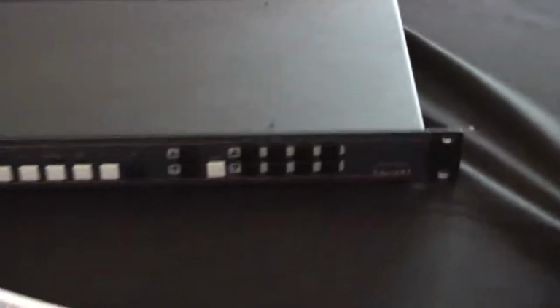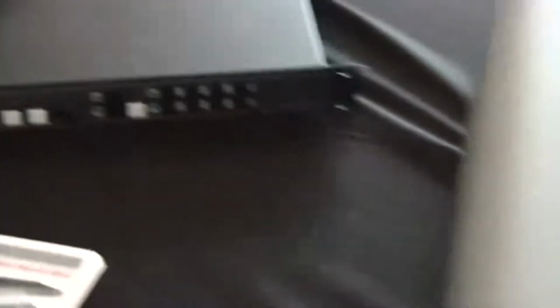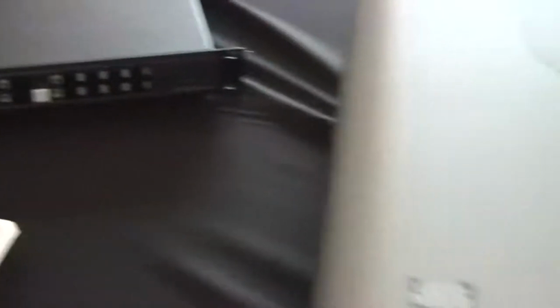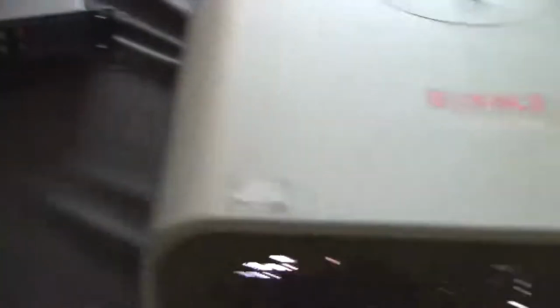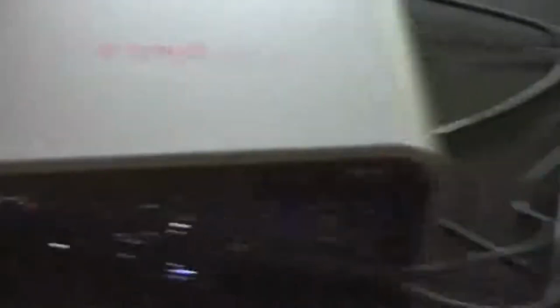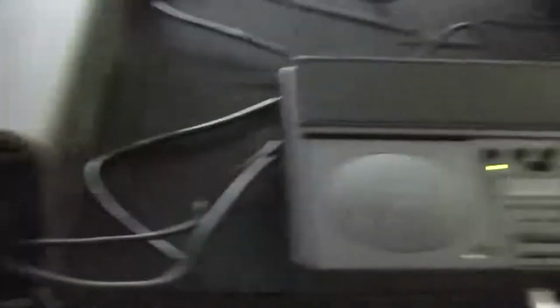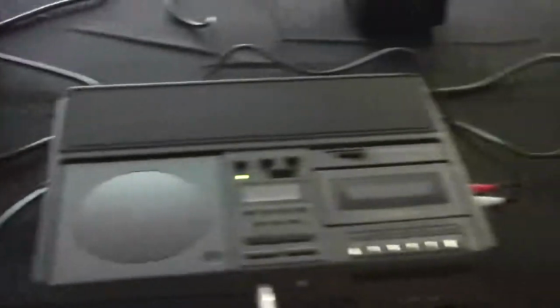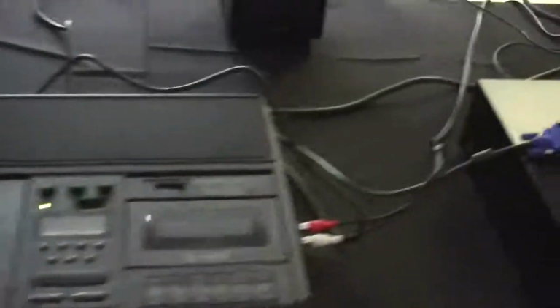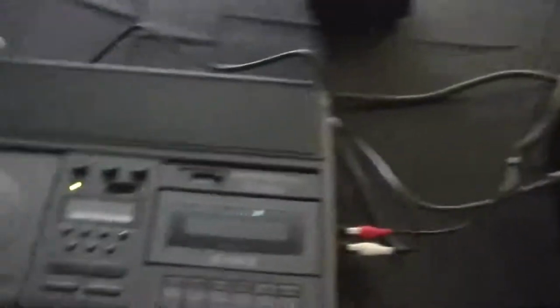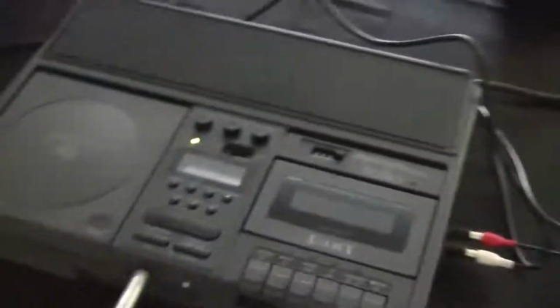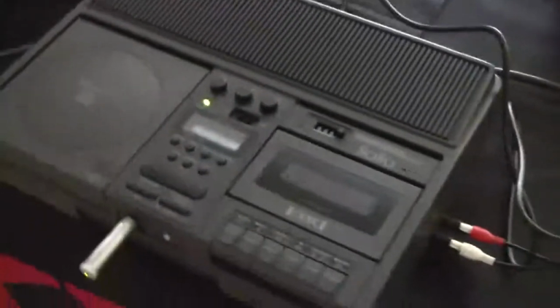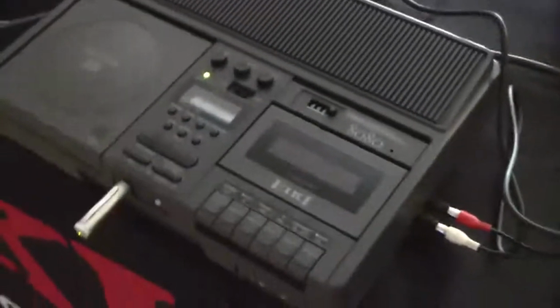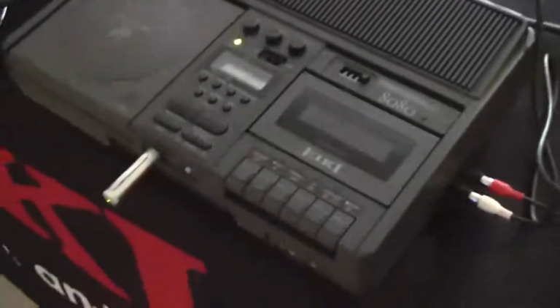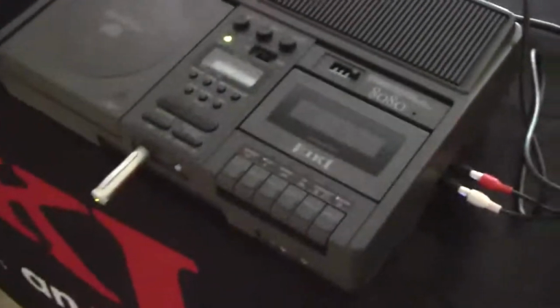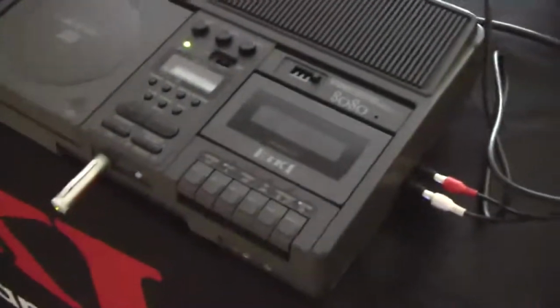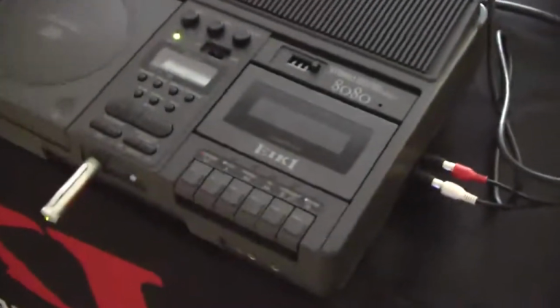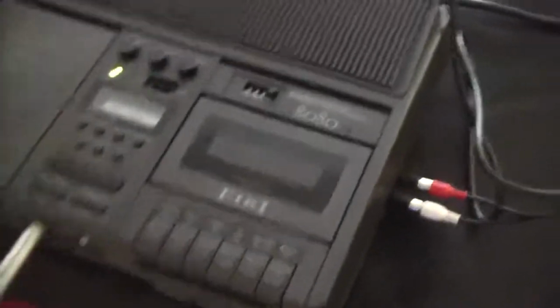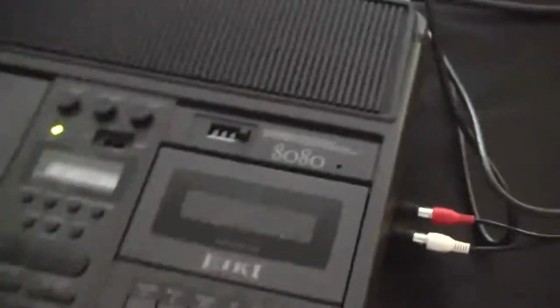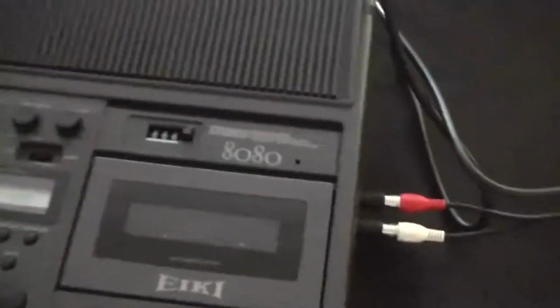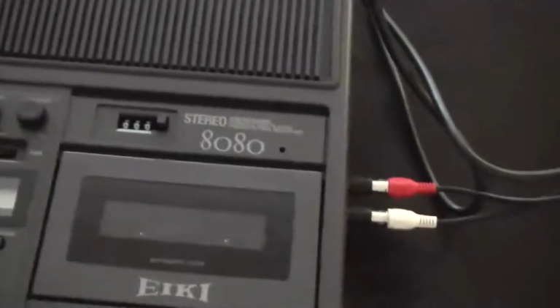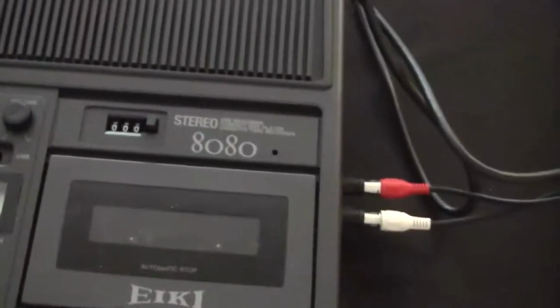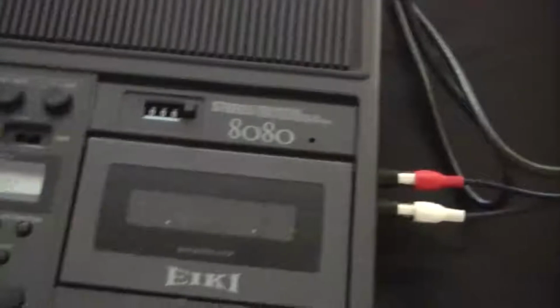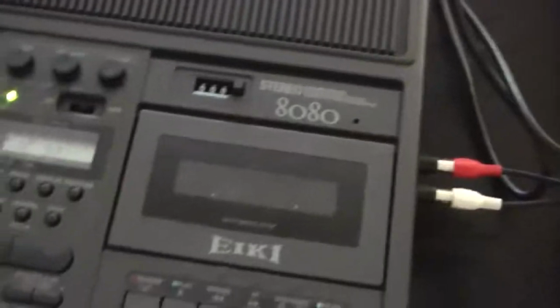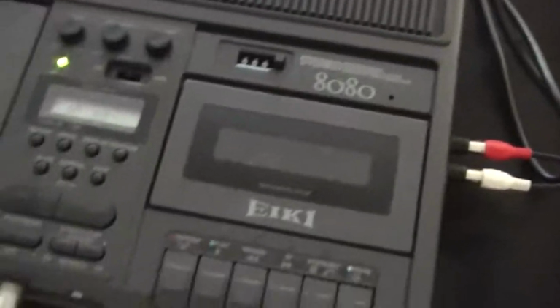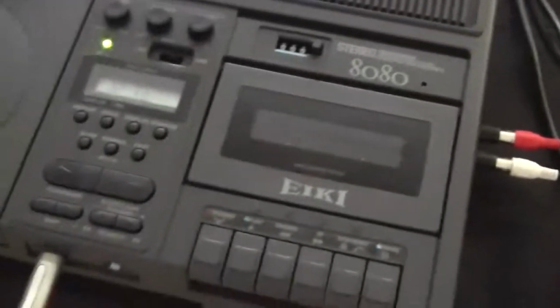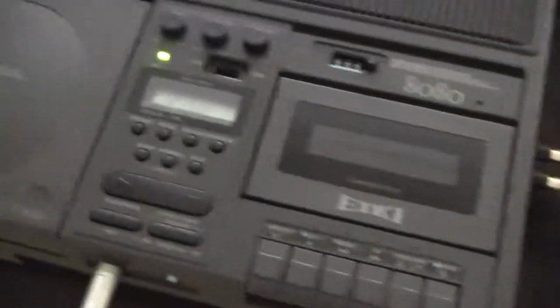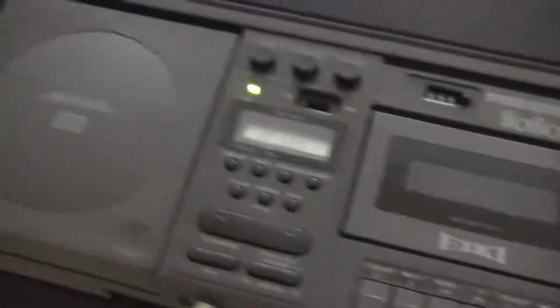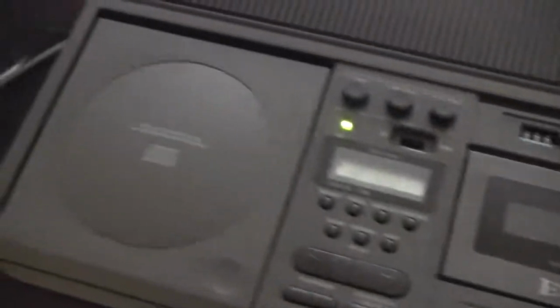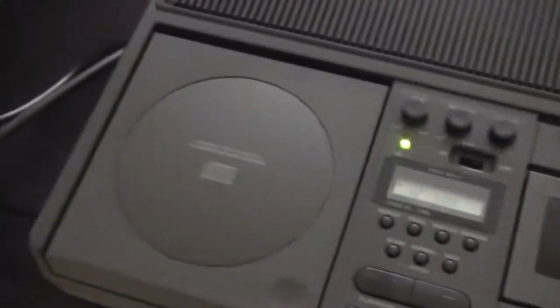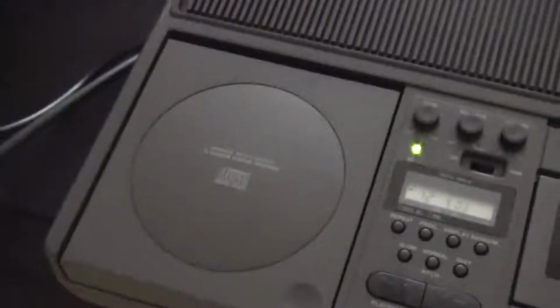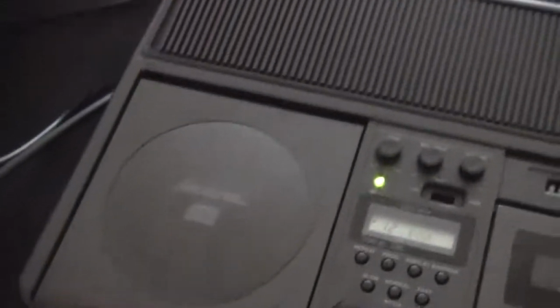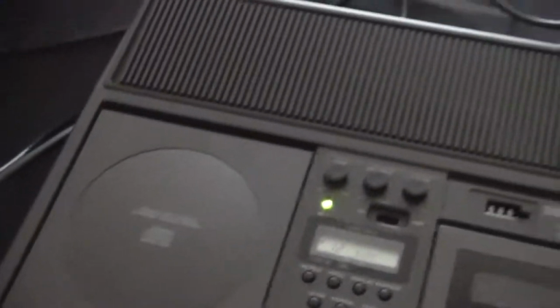In the center of the table is our educational audio product, the AD80A. It is a USB recorder player, CD playback unit, and audio cassette recorder.